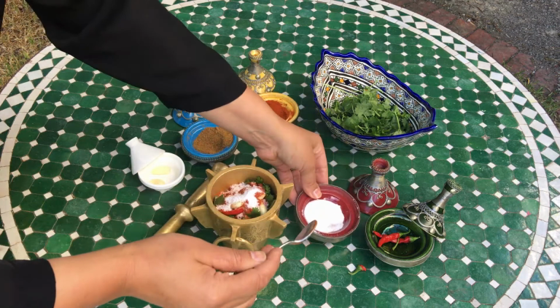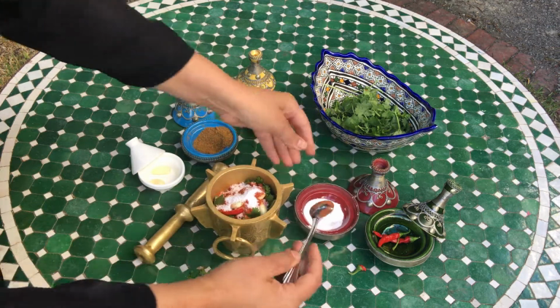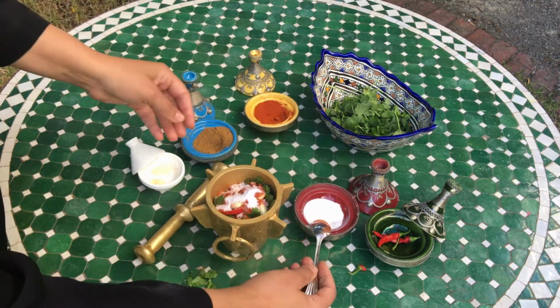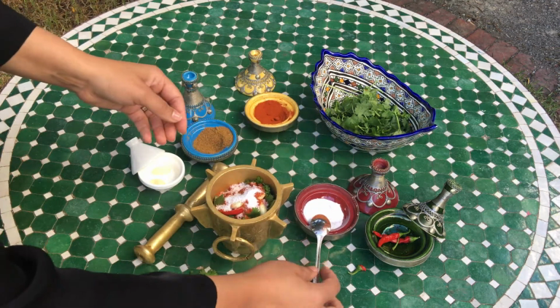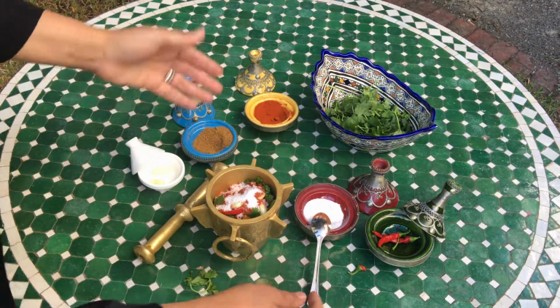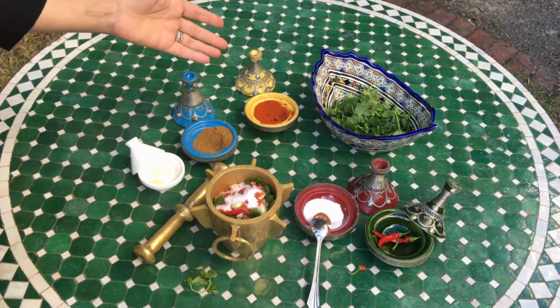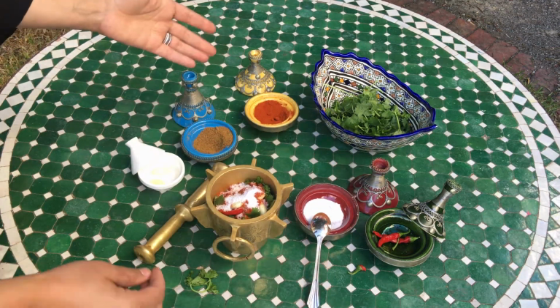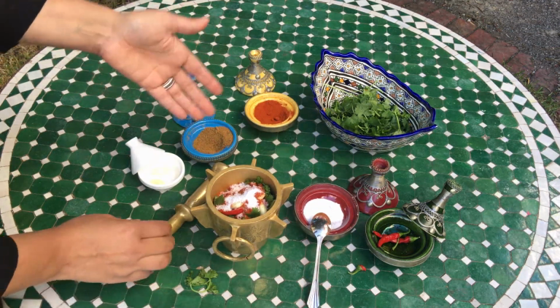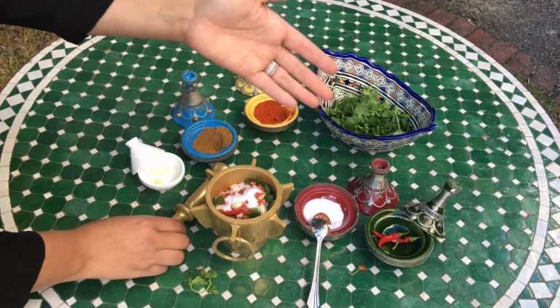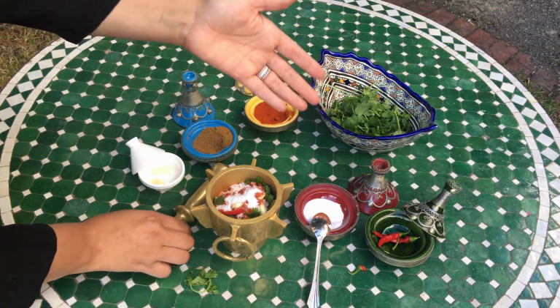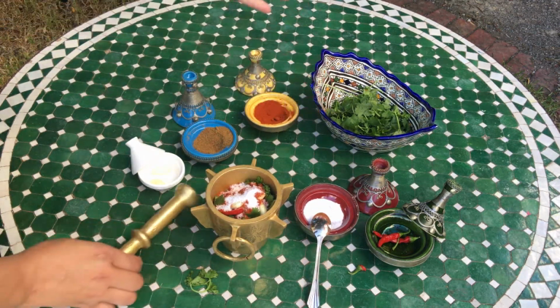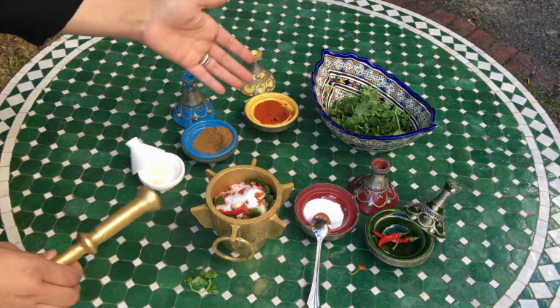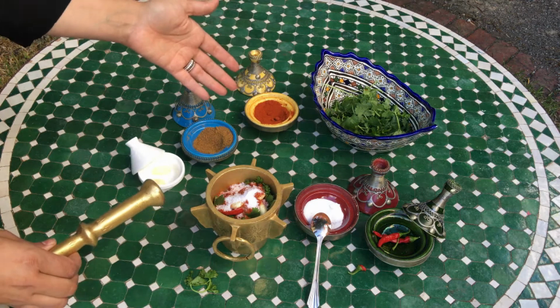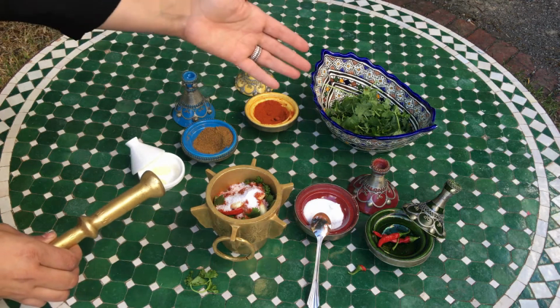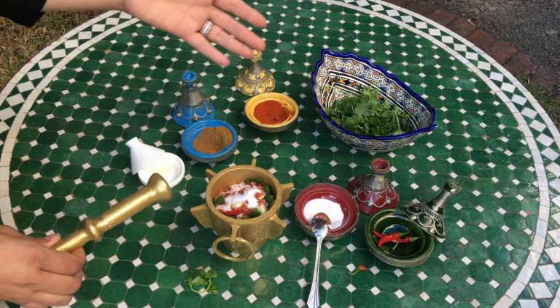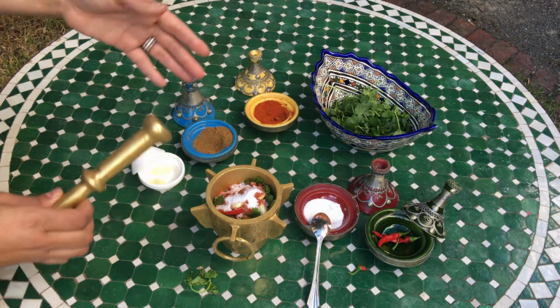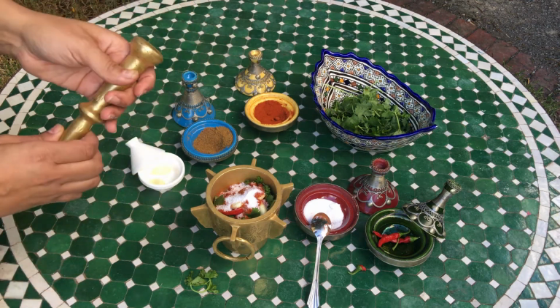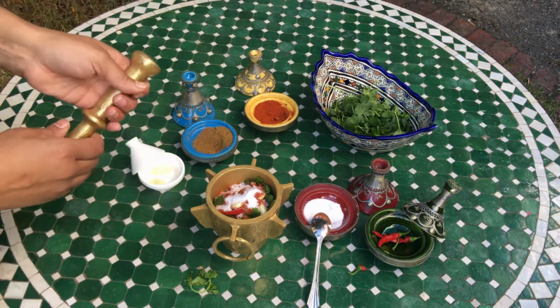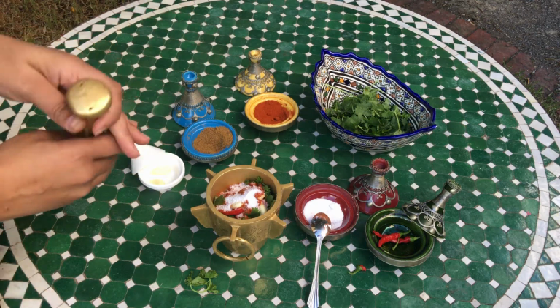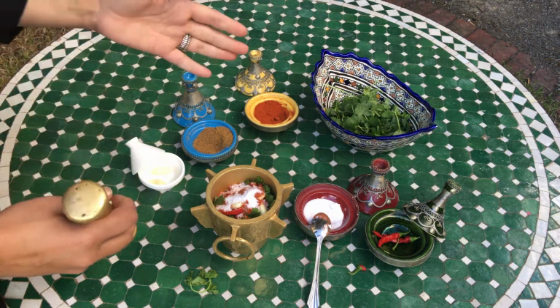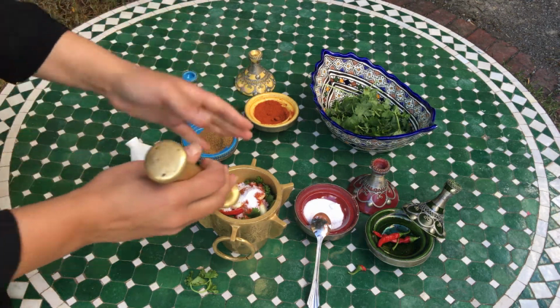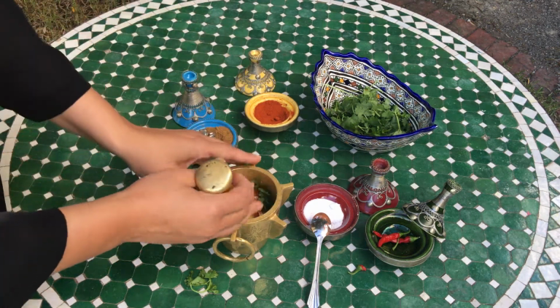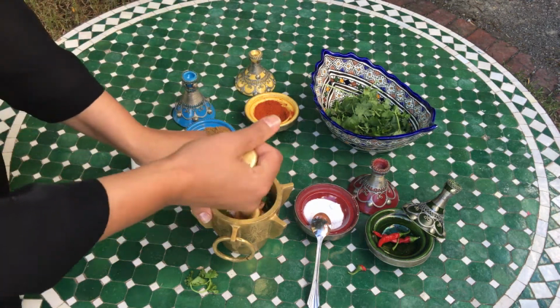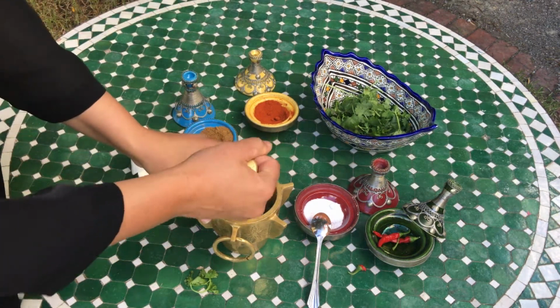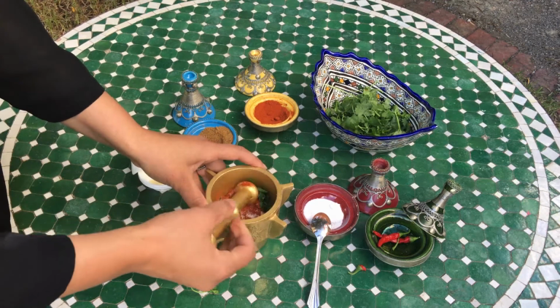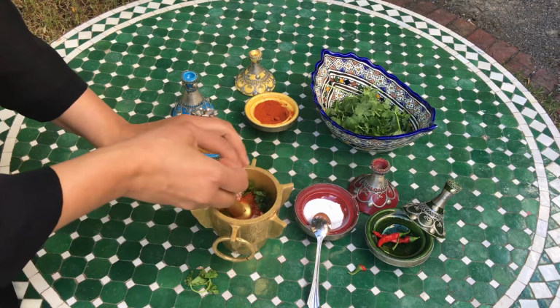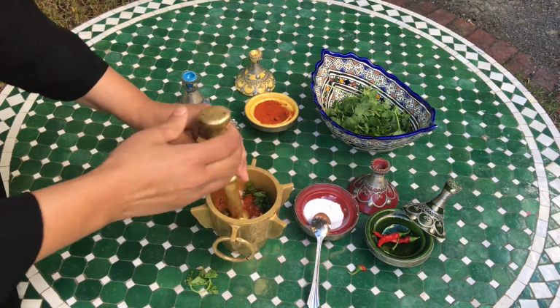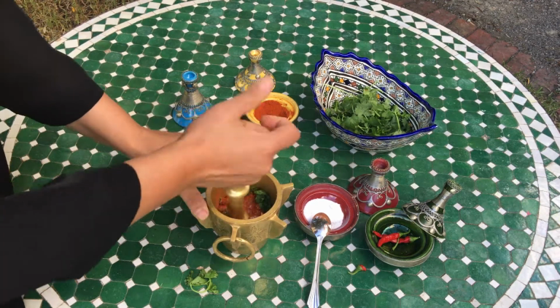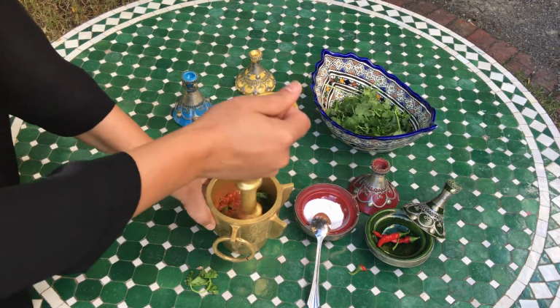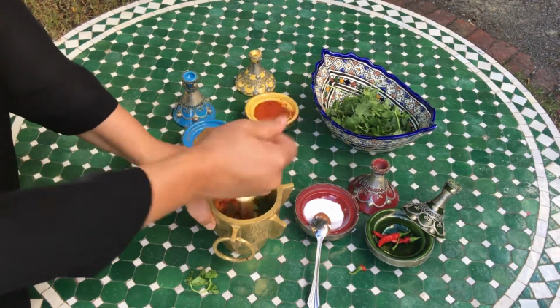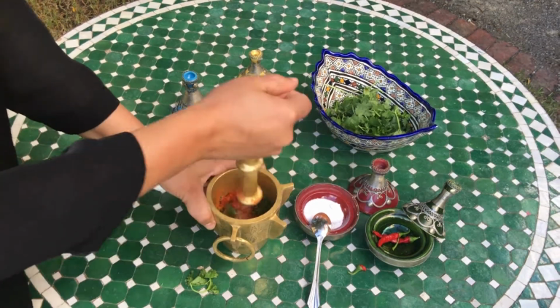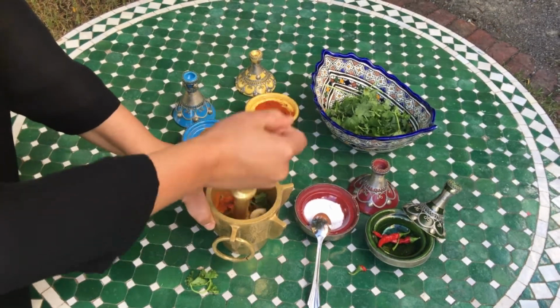All the ingredients — the salt, the cumin, the chili, the garlic, and also the coriander — it's up to you how much you want to put in. Then I'm going to mix it all together.